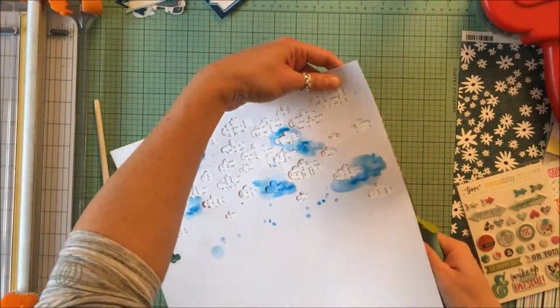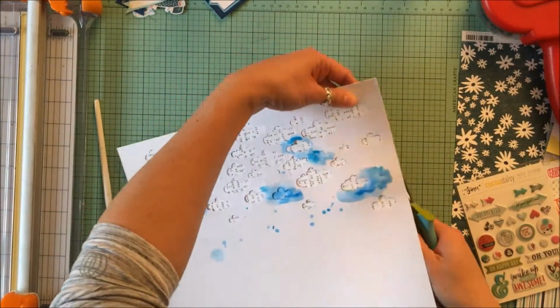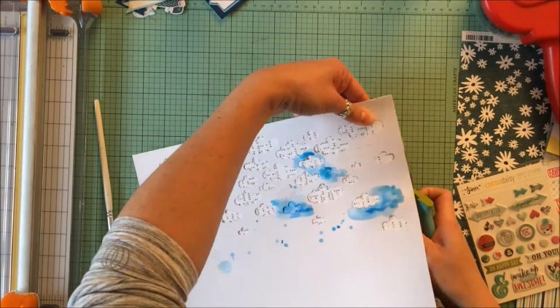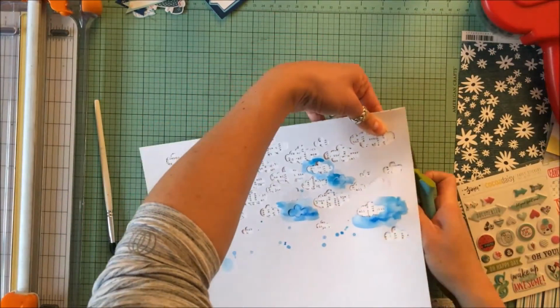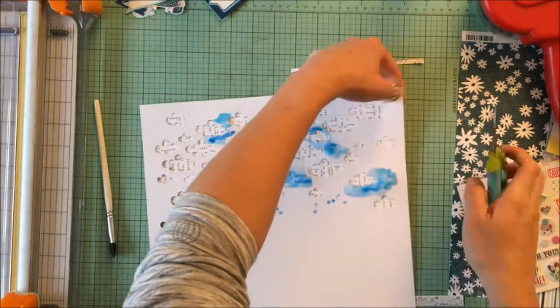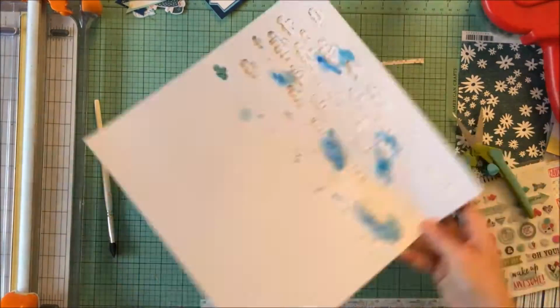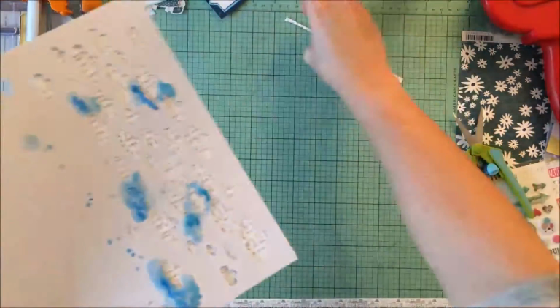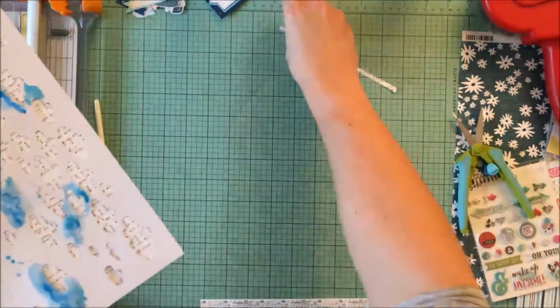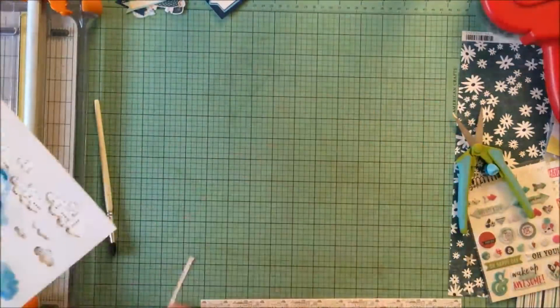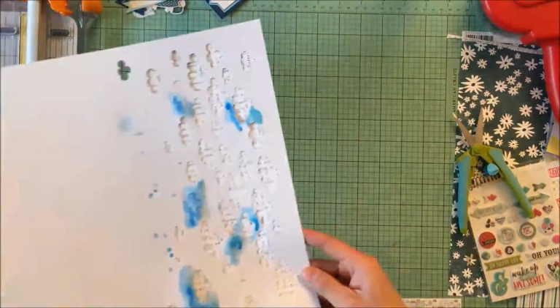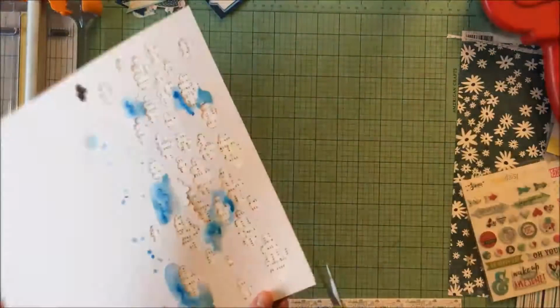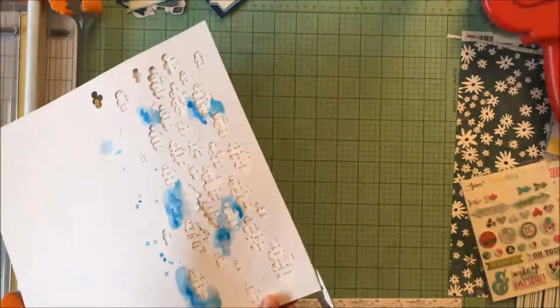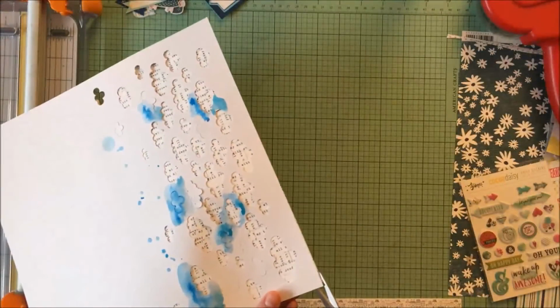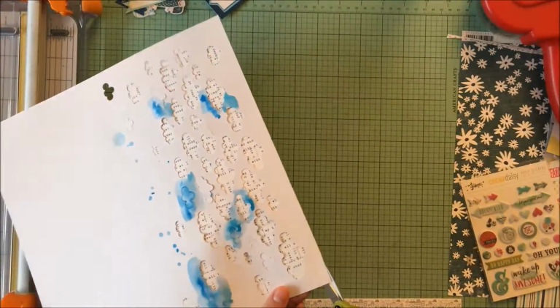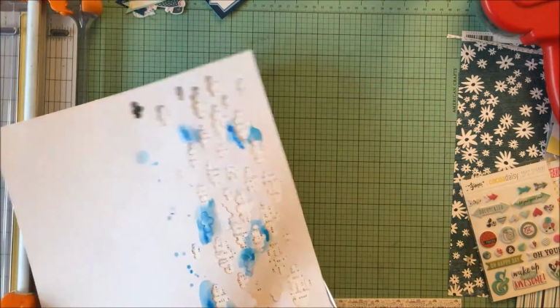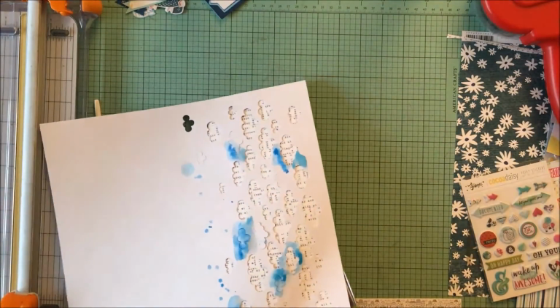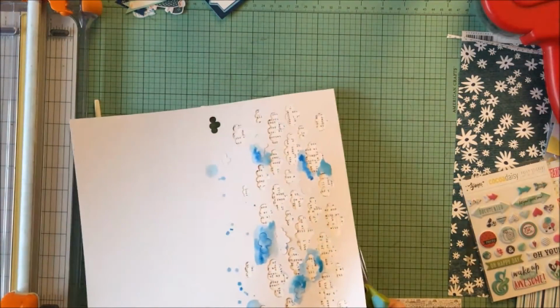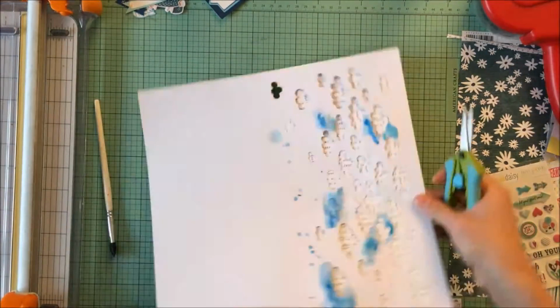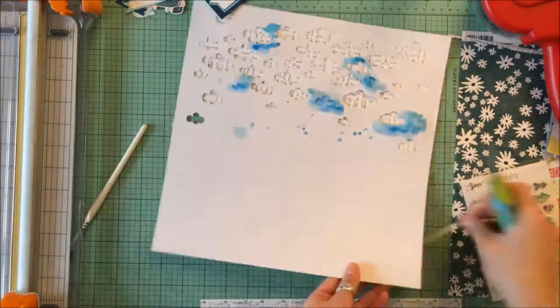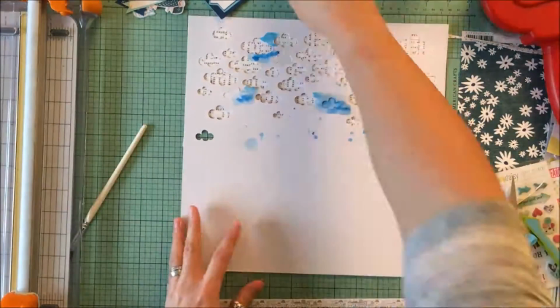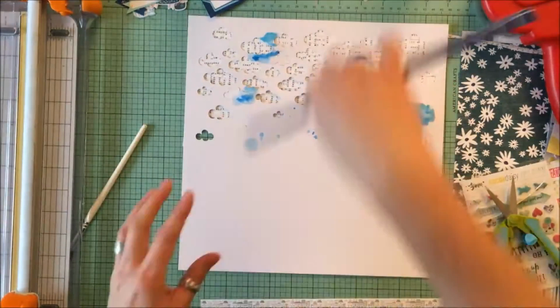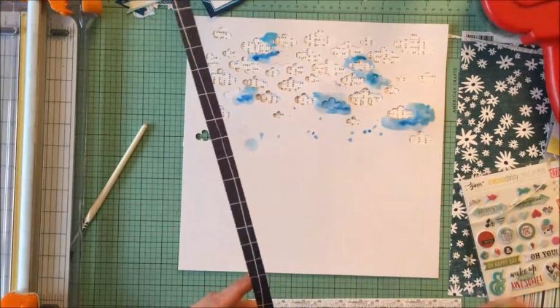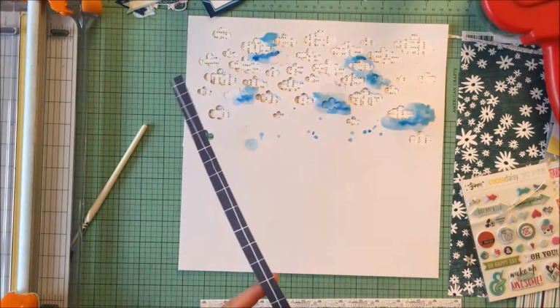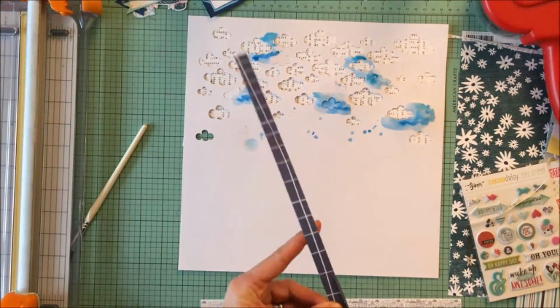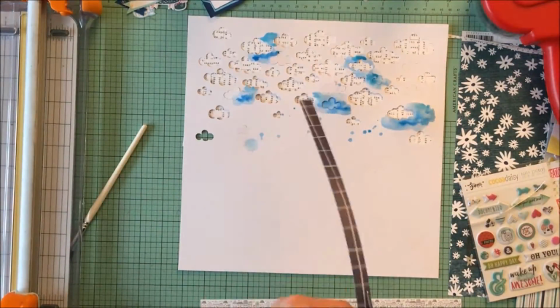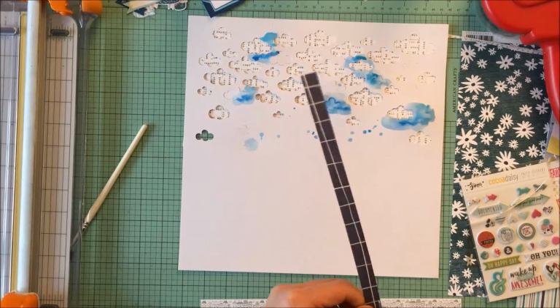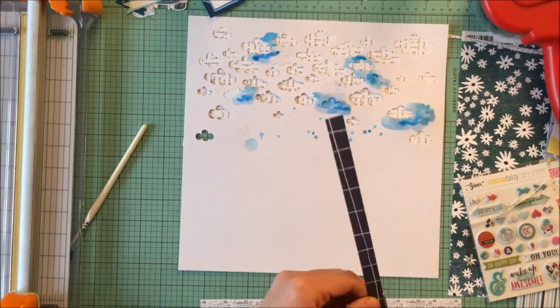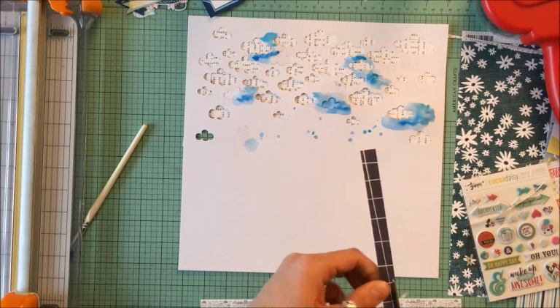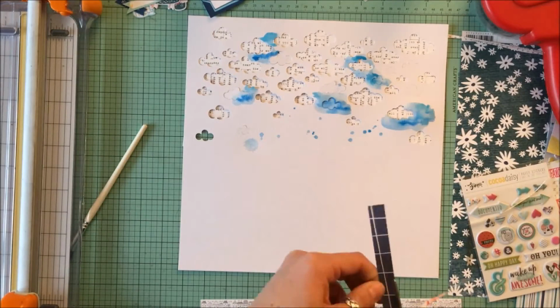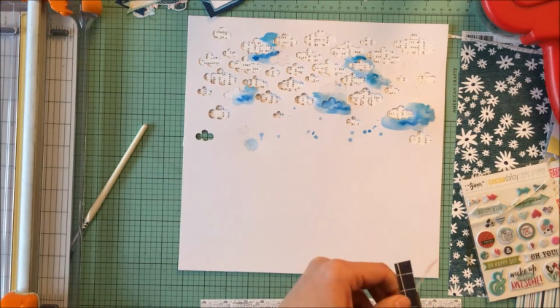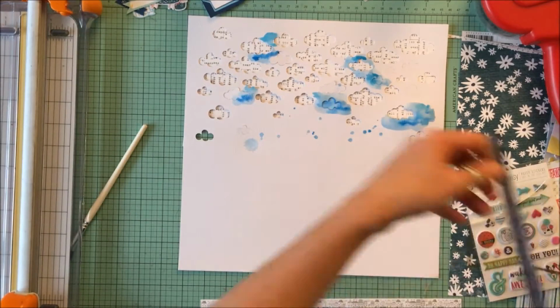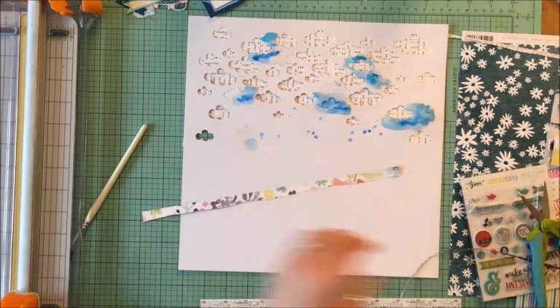I probably could have cut off another piece of printed paper from one of the empty areas especially at the top right to fill it, but I kind of like that different look of that one cloud there.